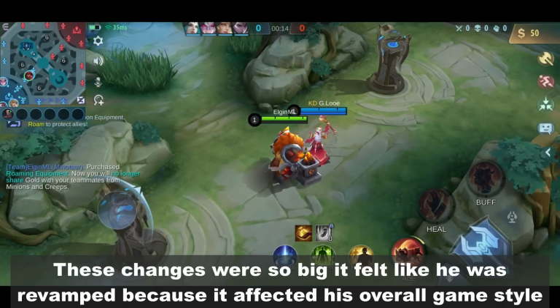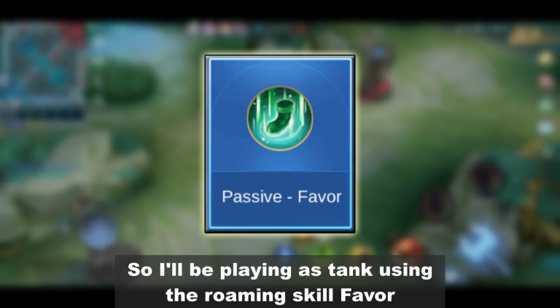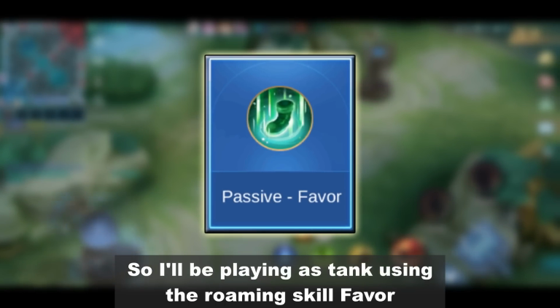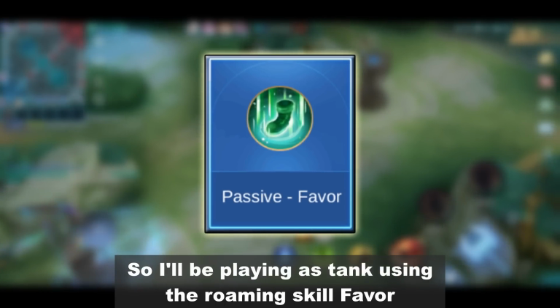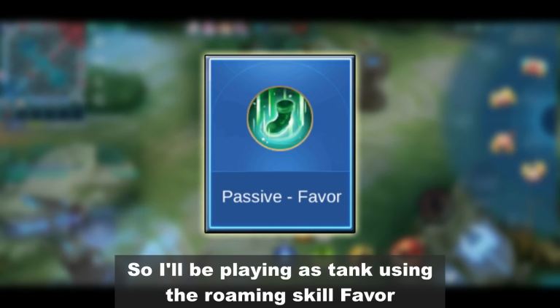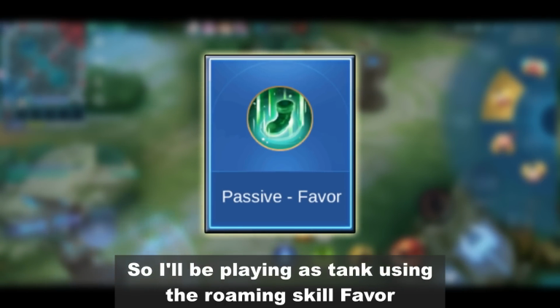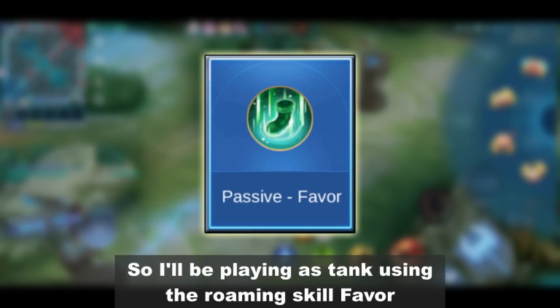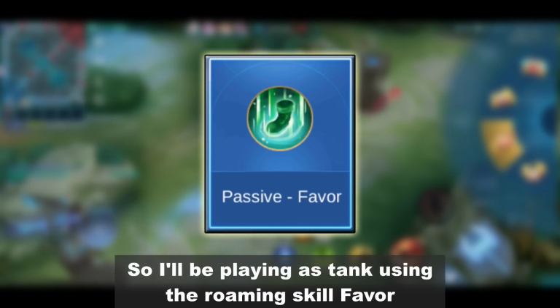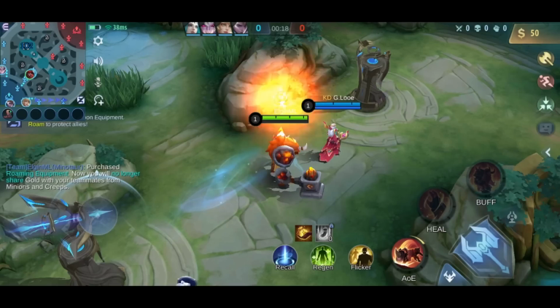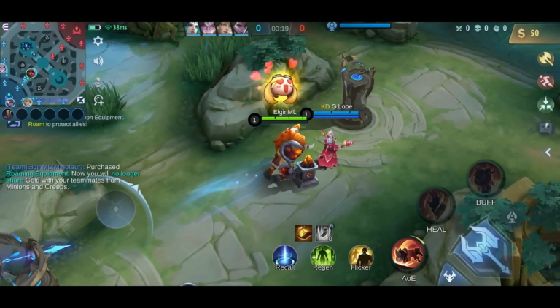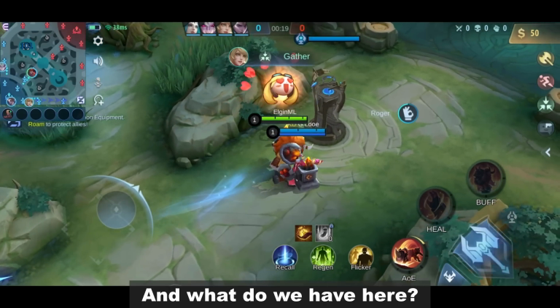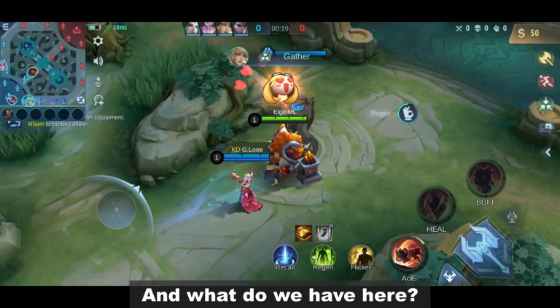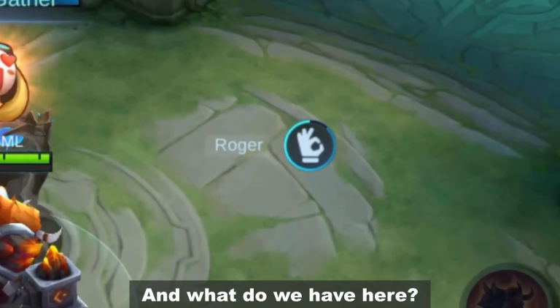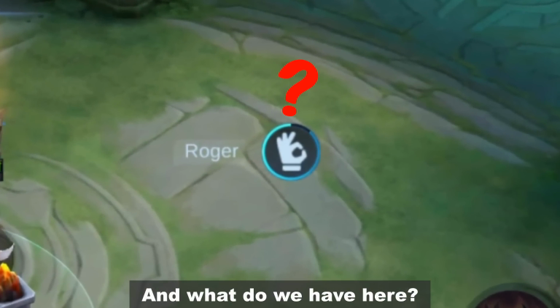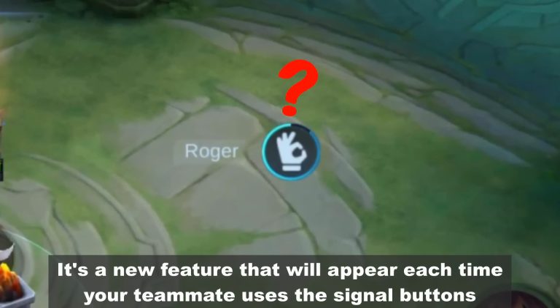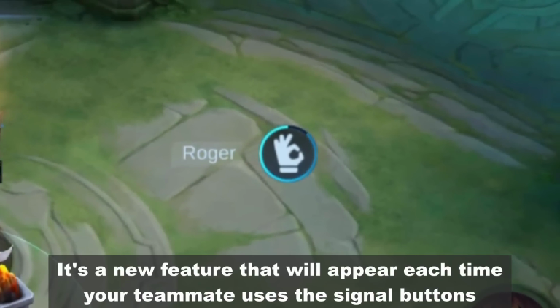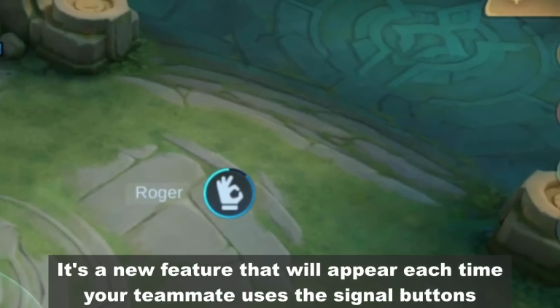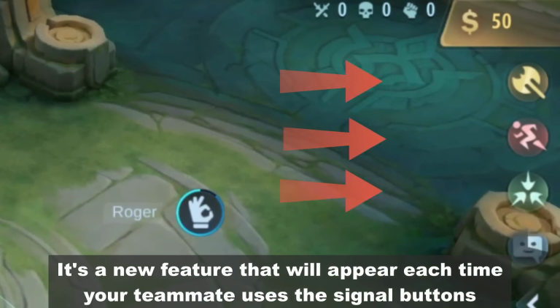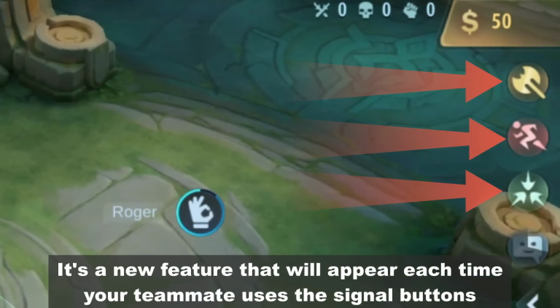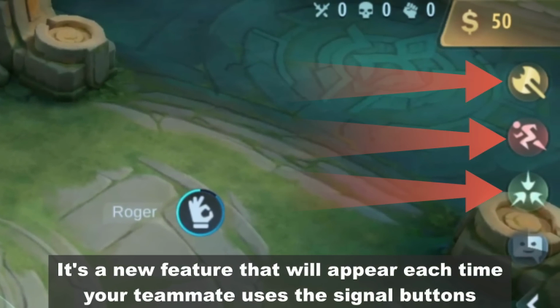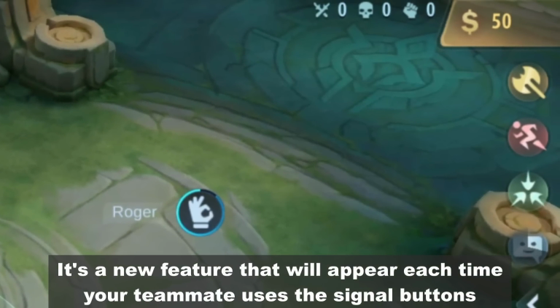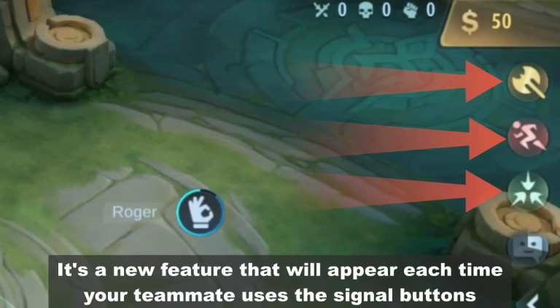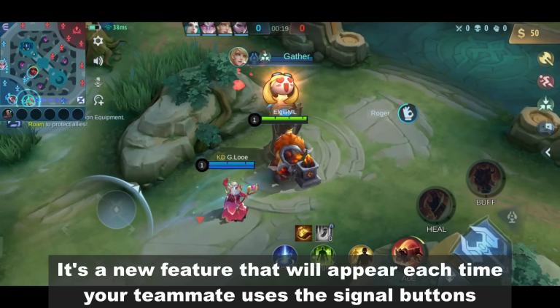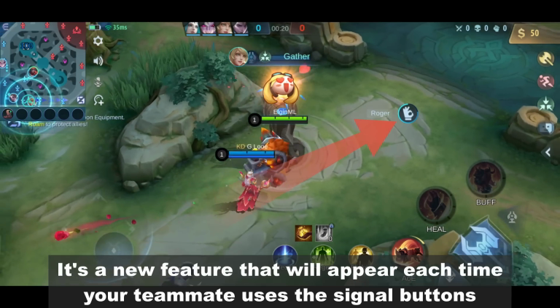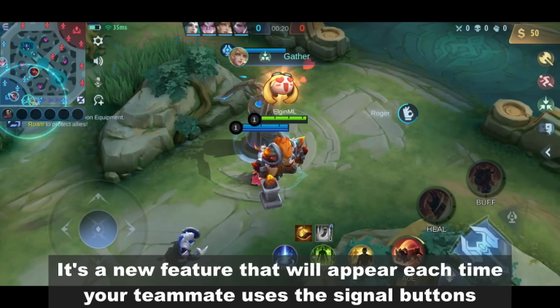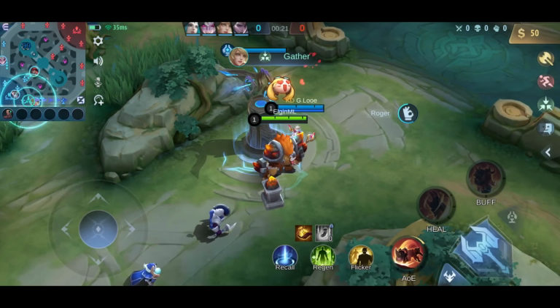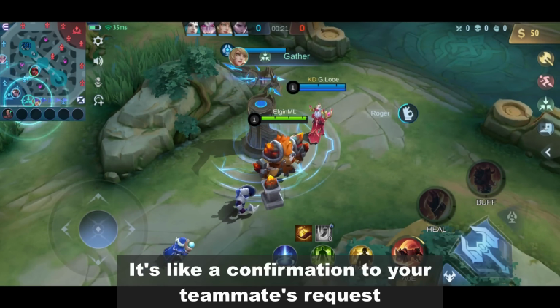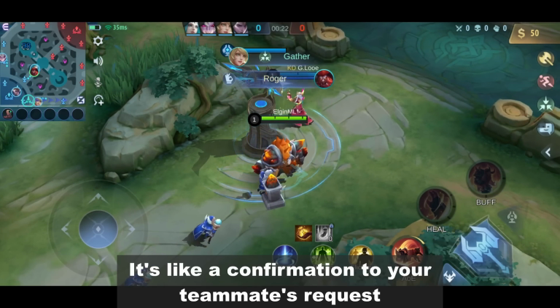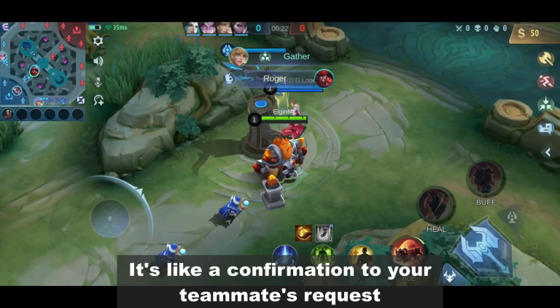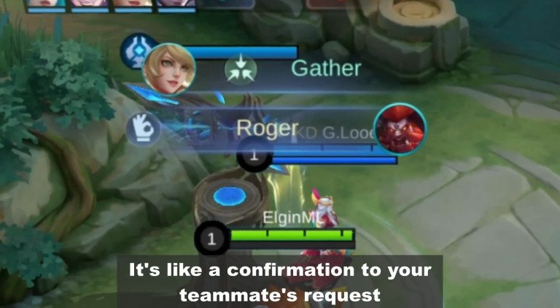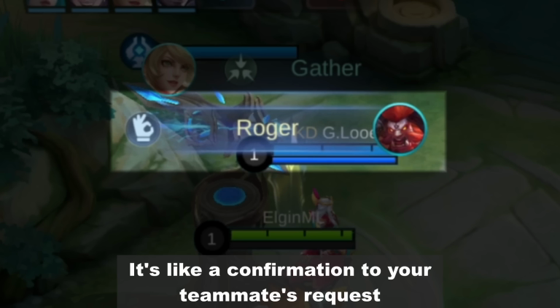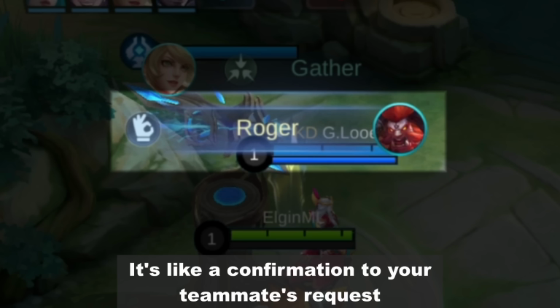I'll be playing as Tank using the roaming skill Favour. And there's a new feature that will appear each time our teammate uses the signal button — it's like a confirmation to your teammate's request.